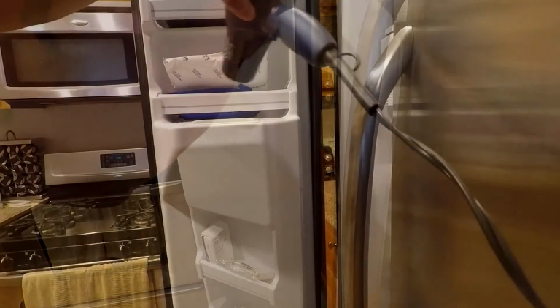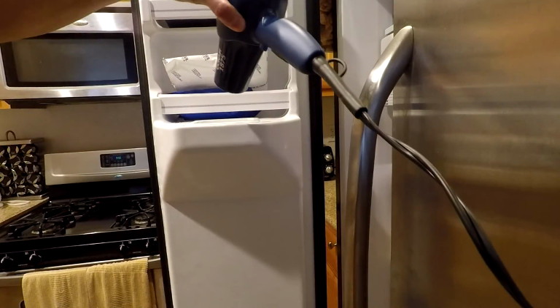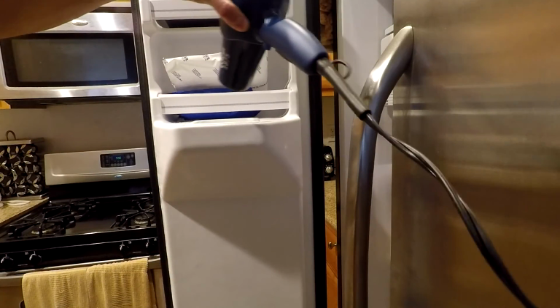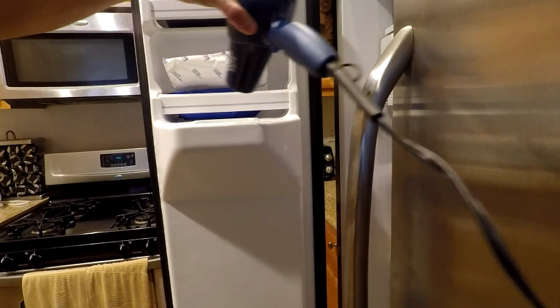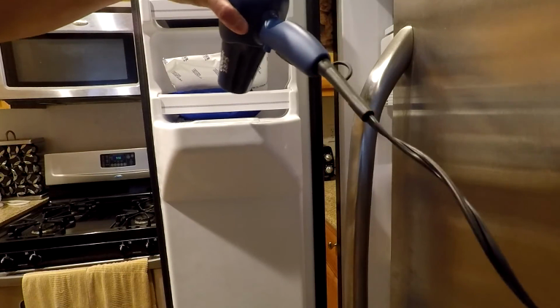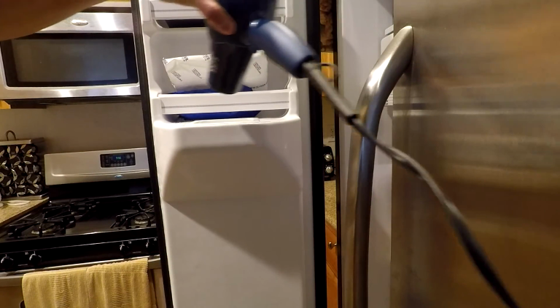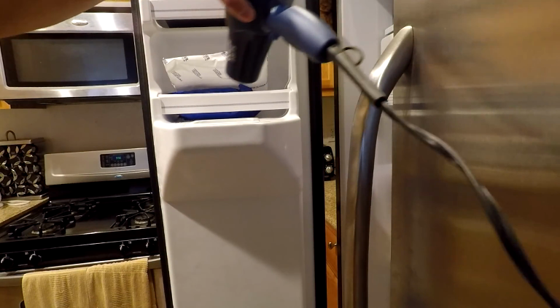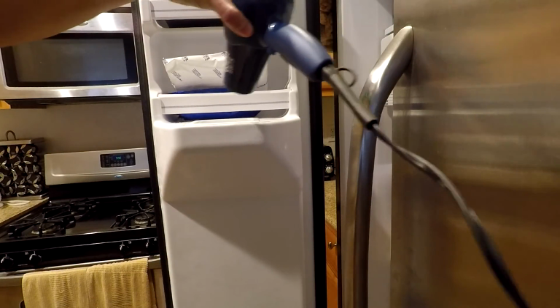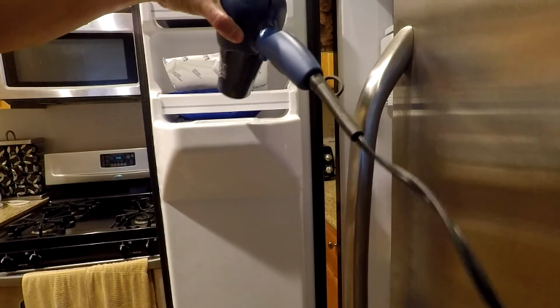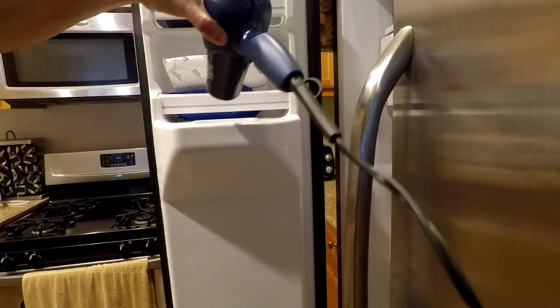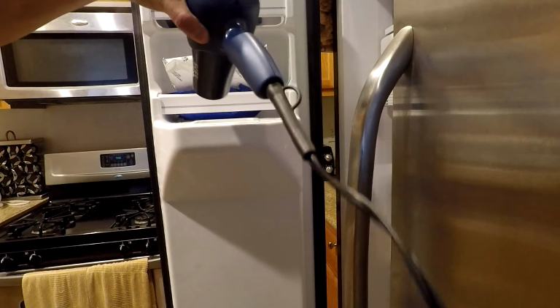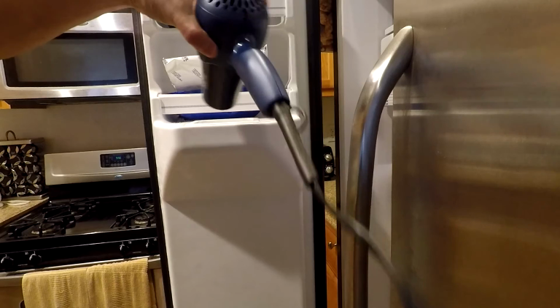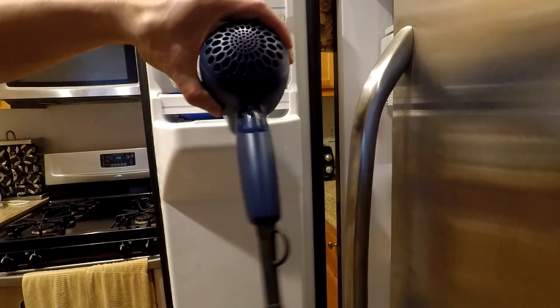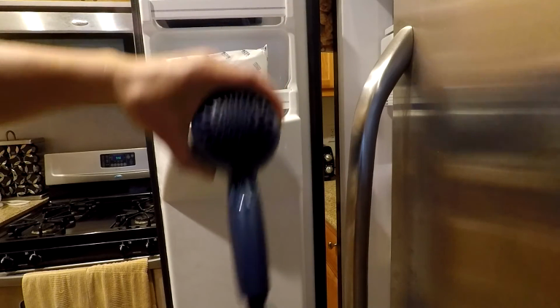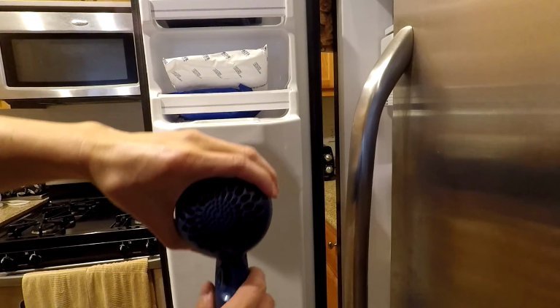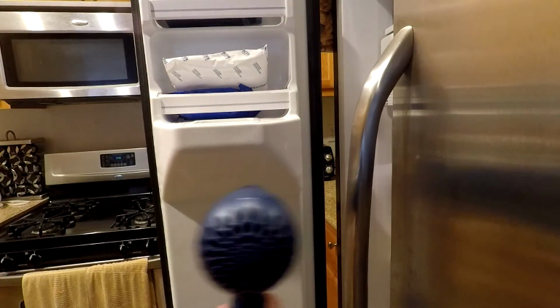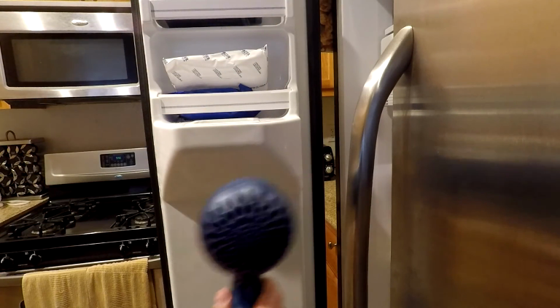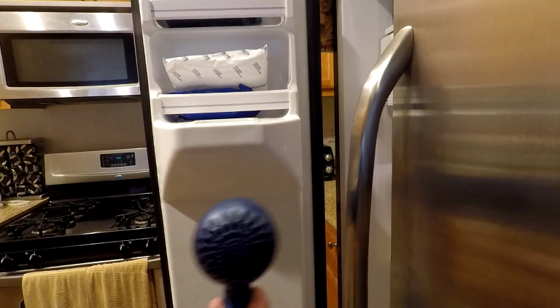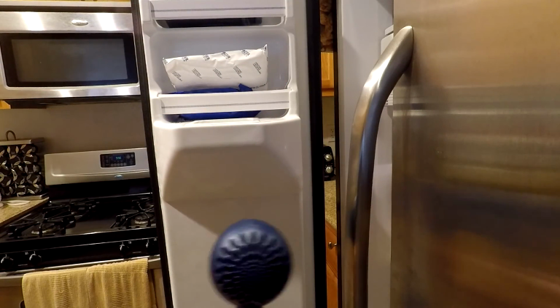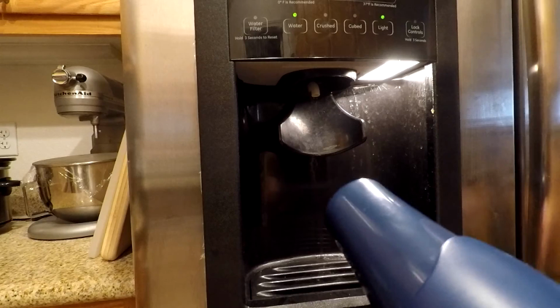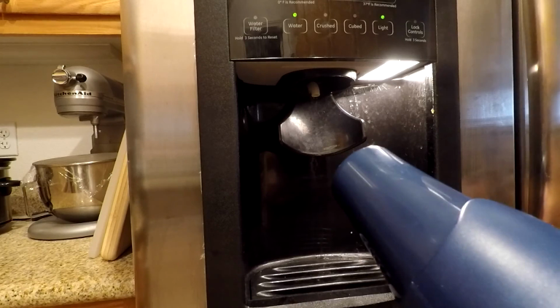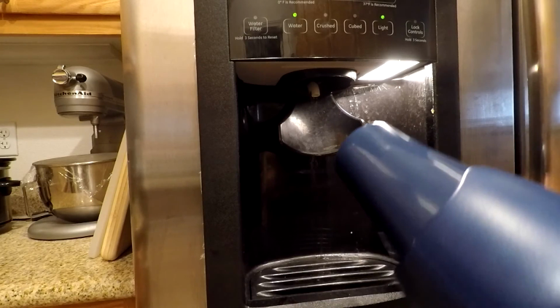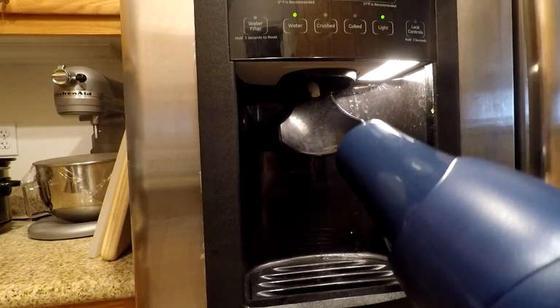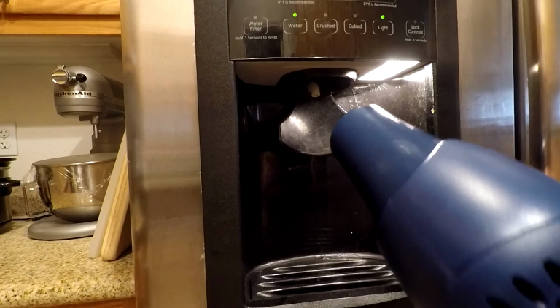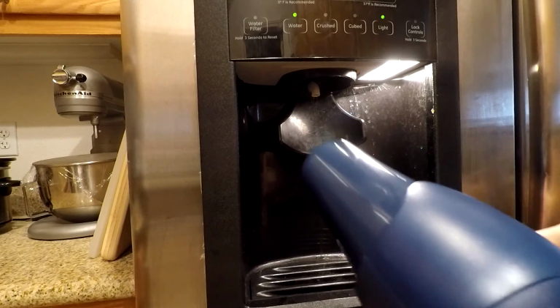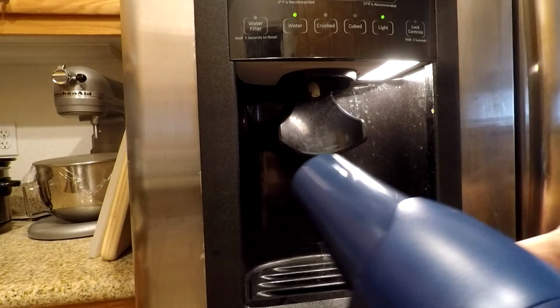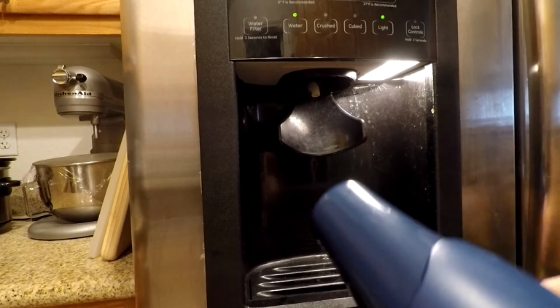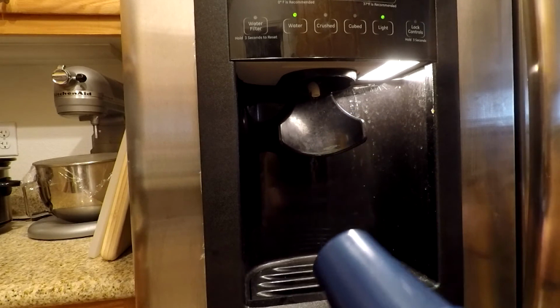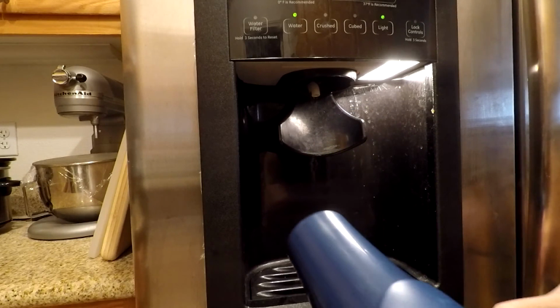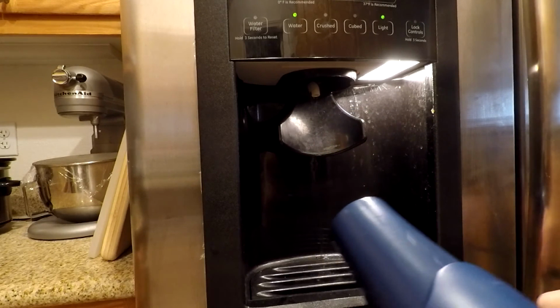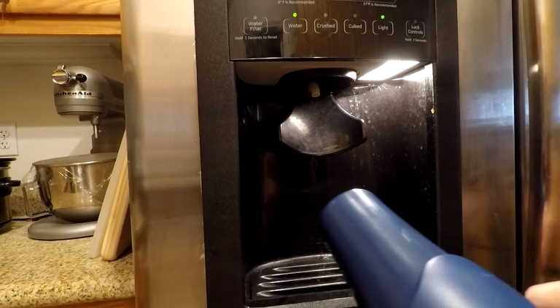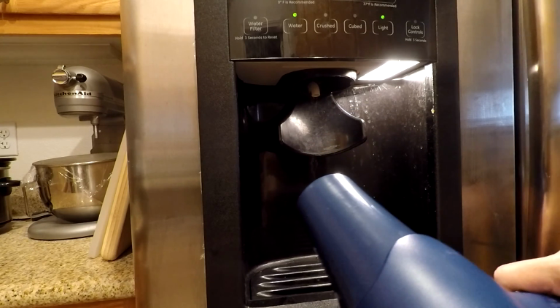One thing I've noticed though is that sometimes it won't work right away. So if you keep trying to get water after you've done the heat for about 20 minutes, it should work. It's worked every time for me so far and I've done this a whole bunch of times.